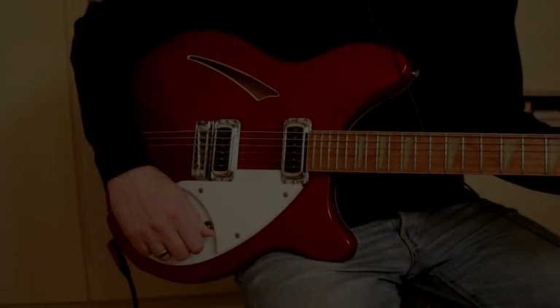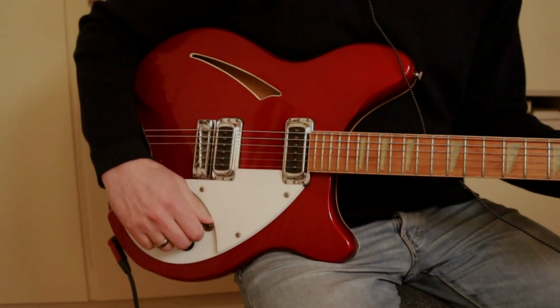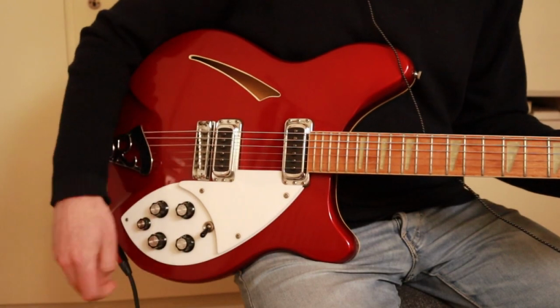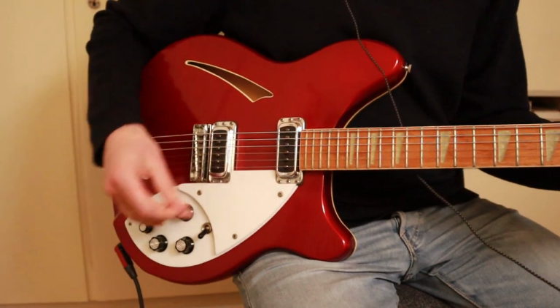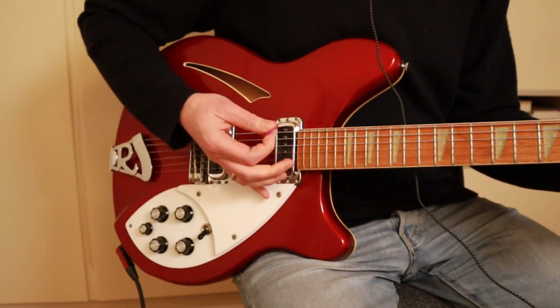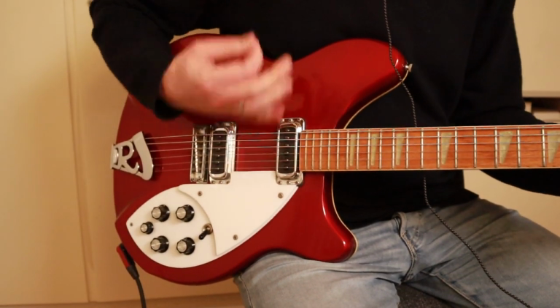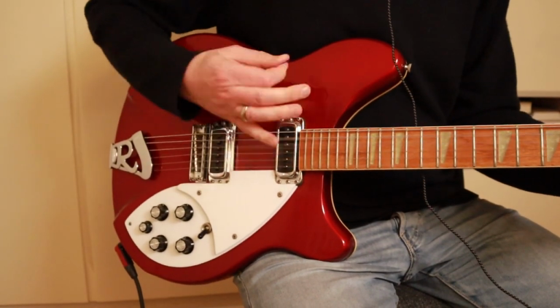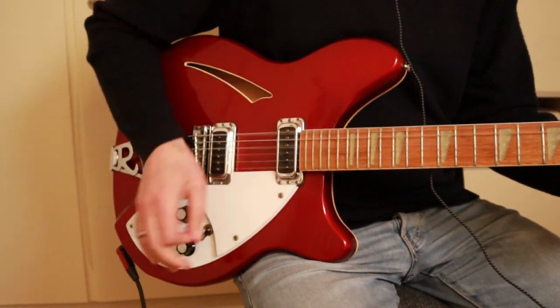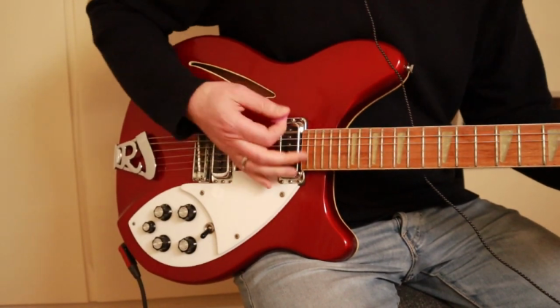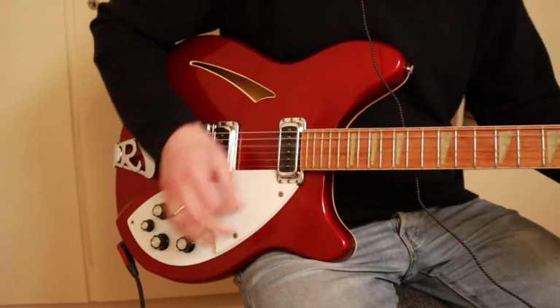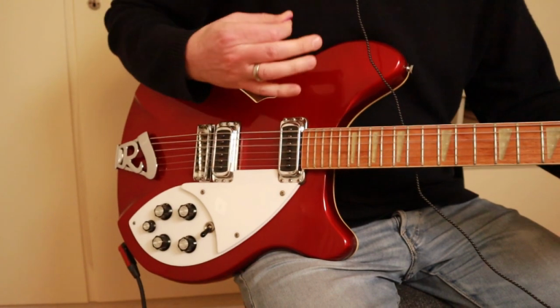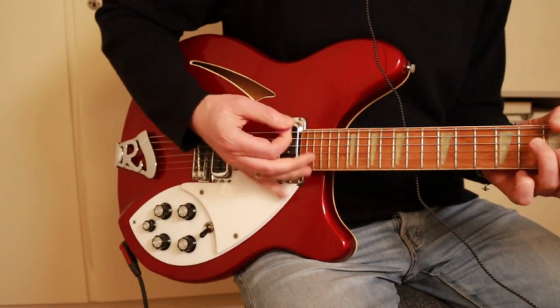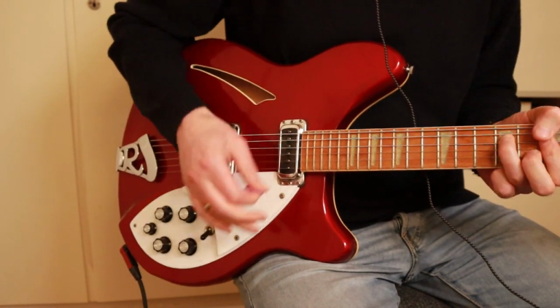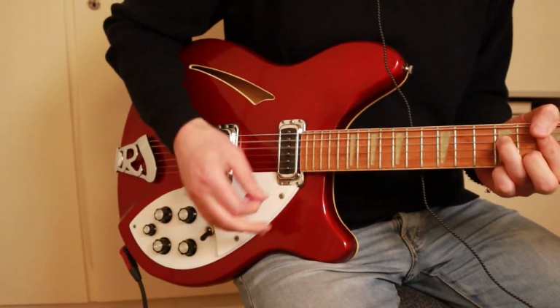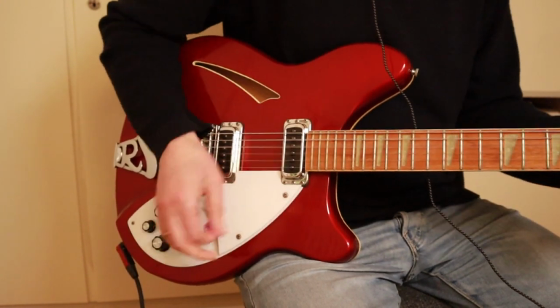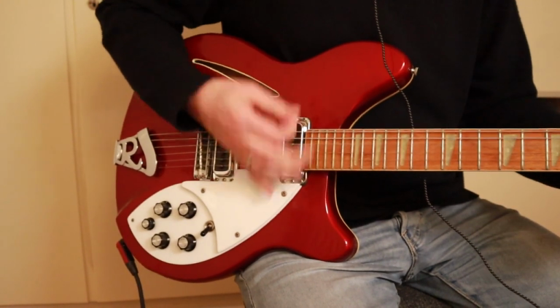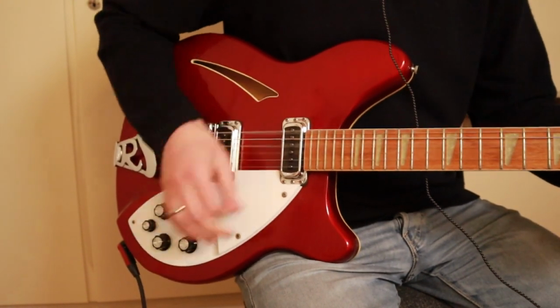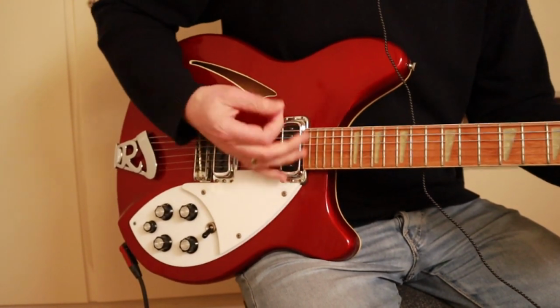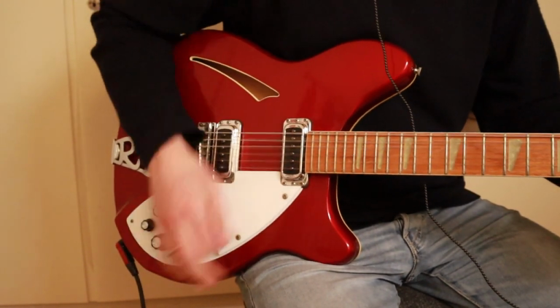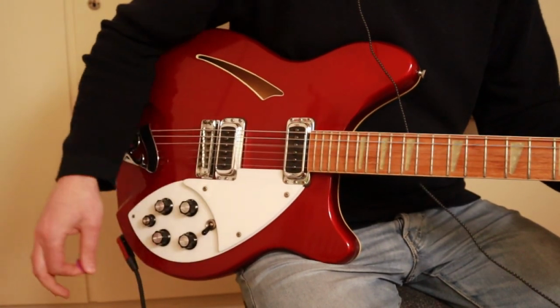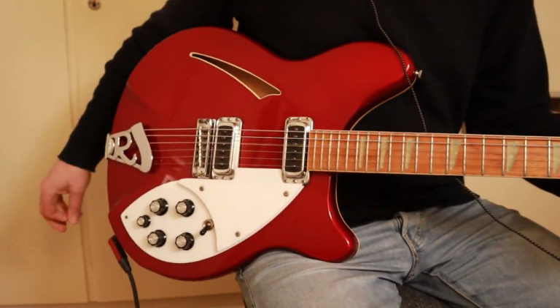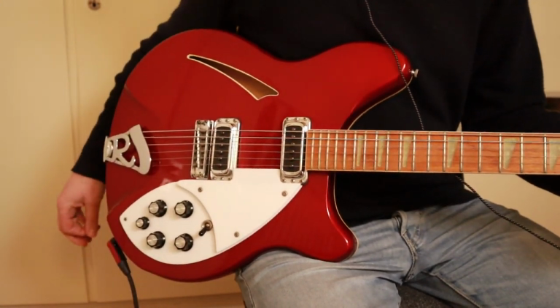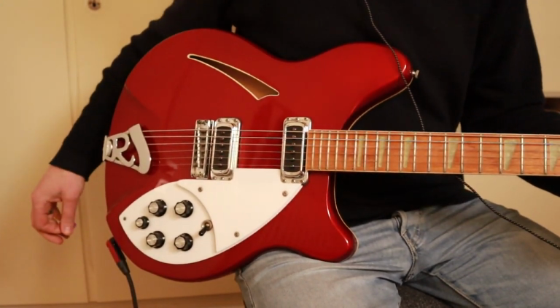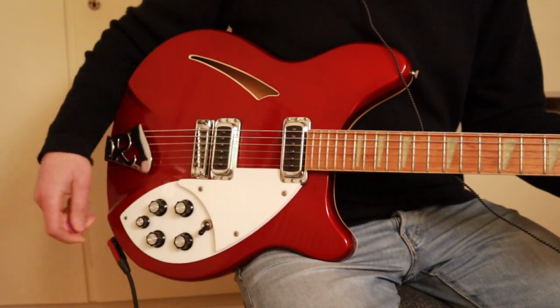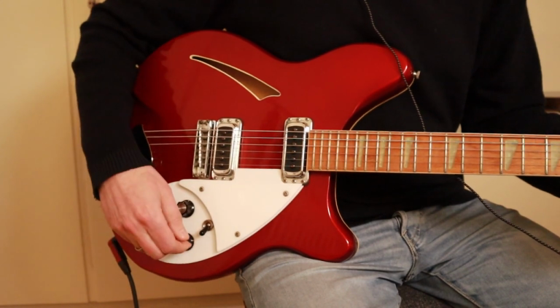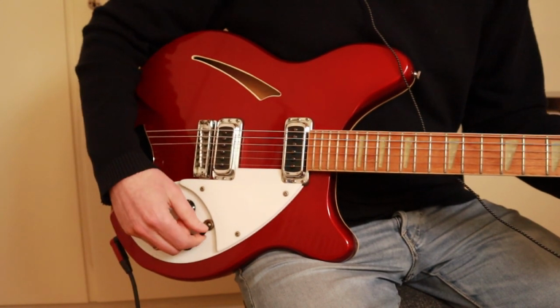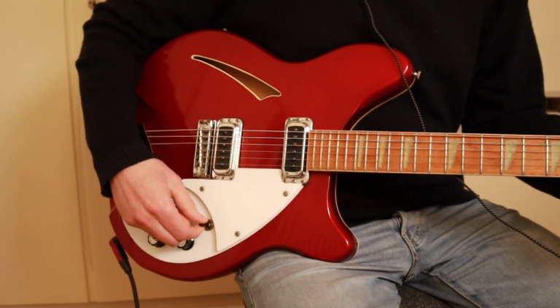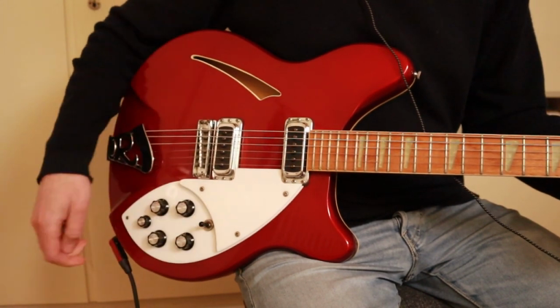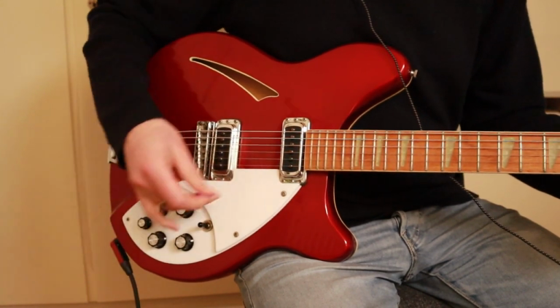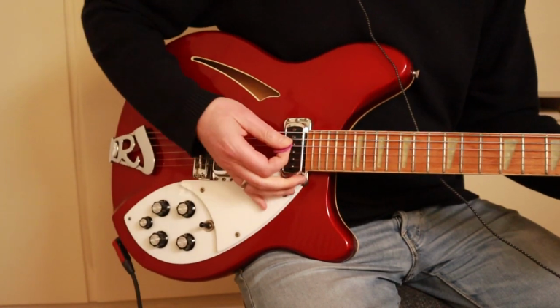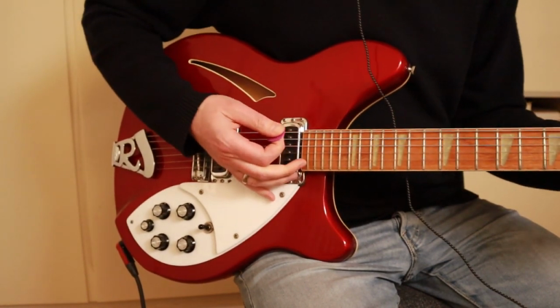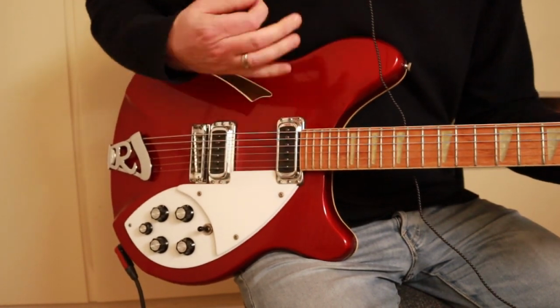Okay, let's hear some sounds. Bridge pickup. Both pickups.